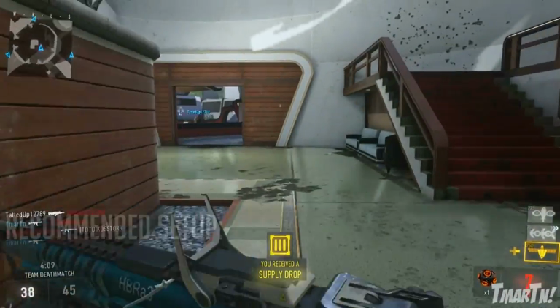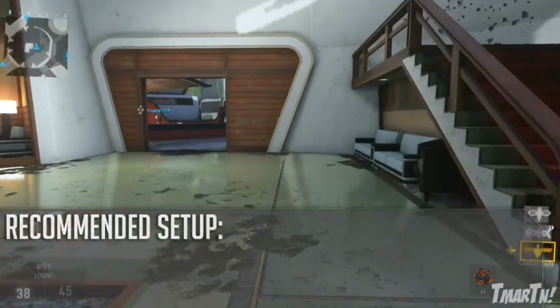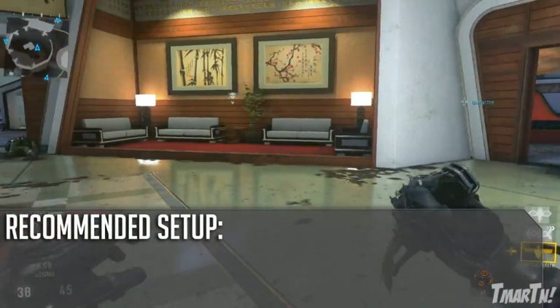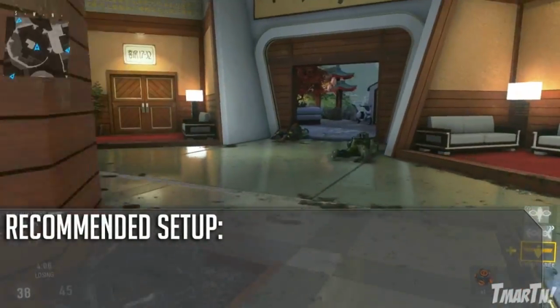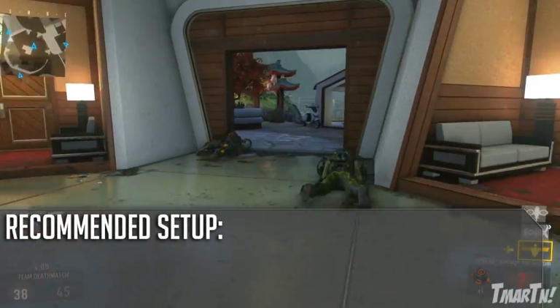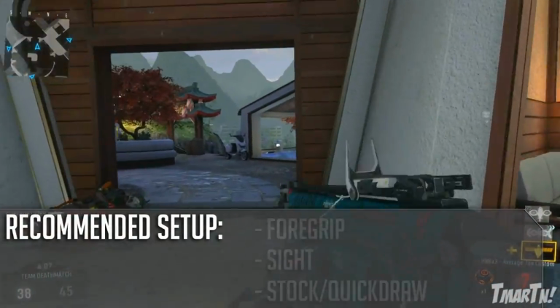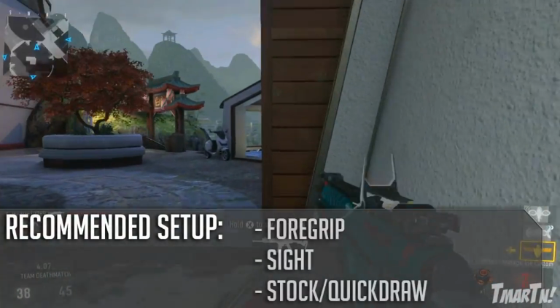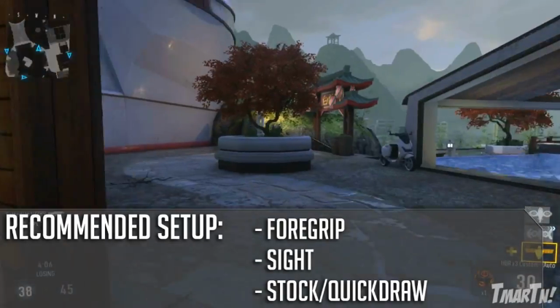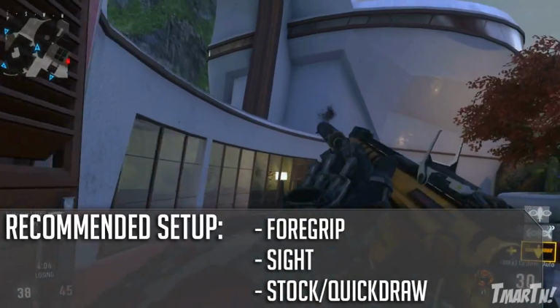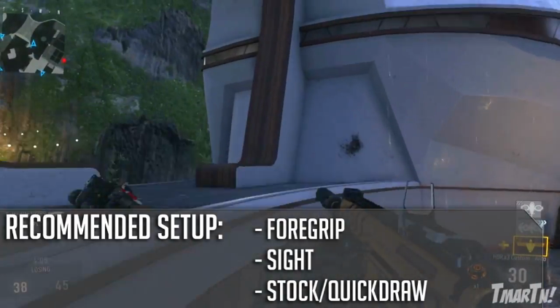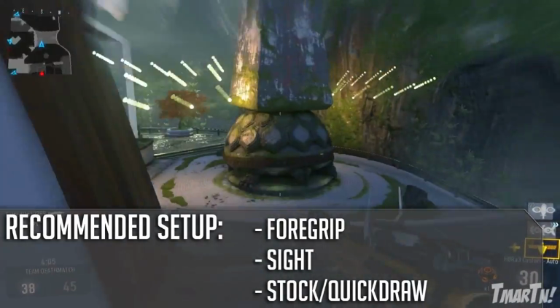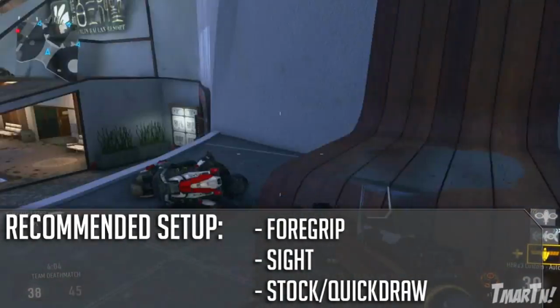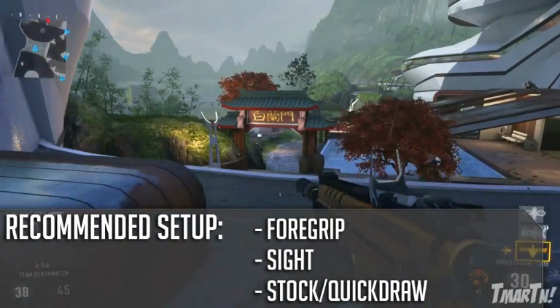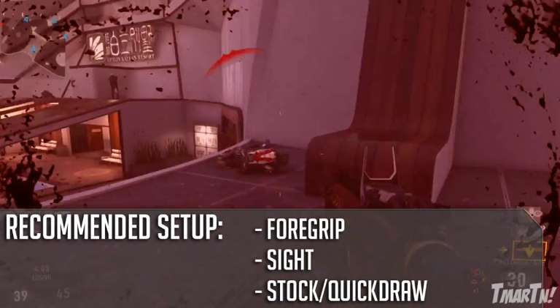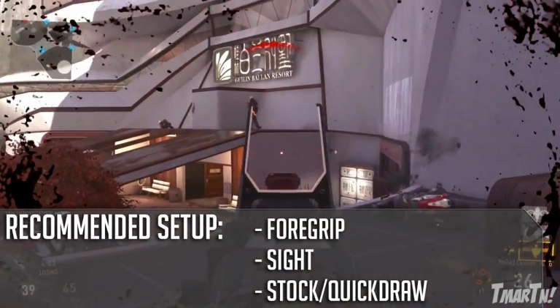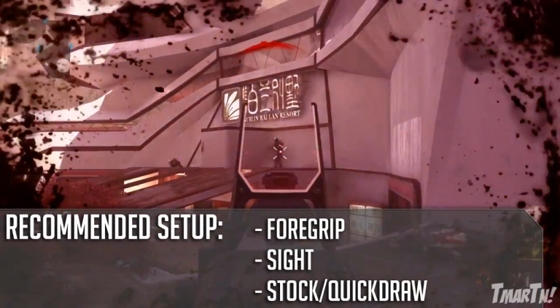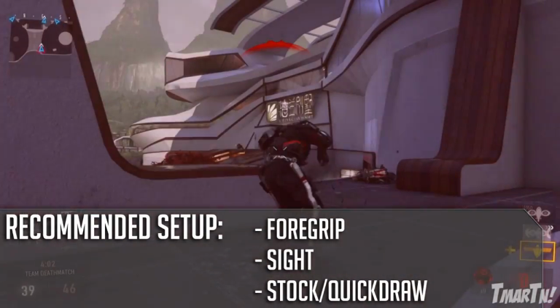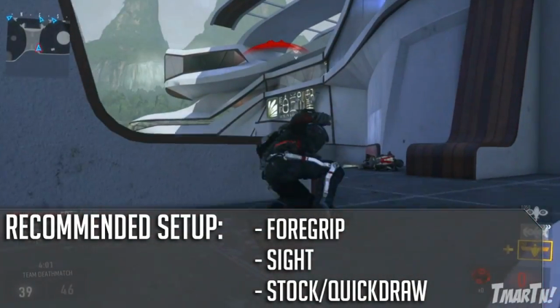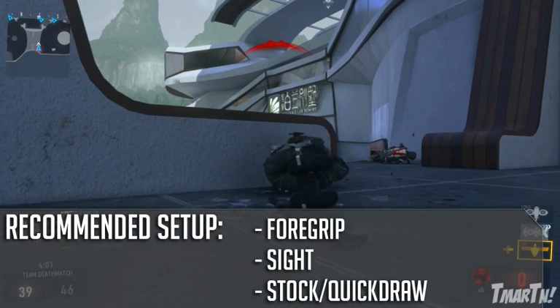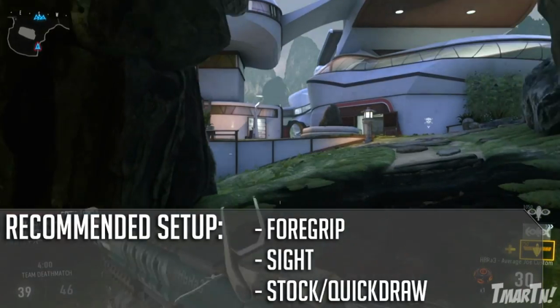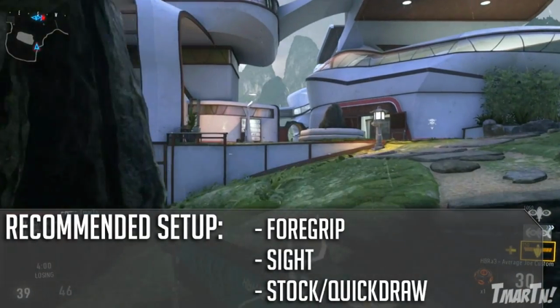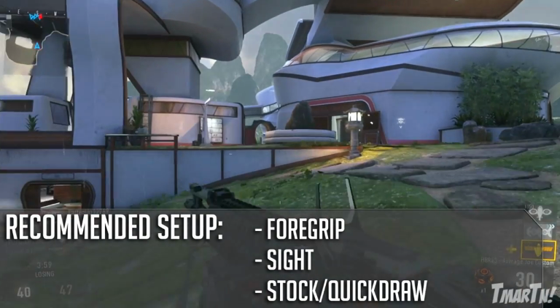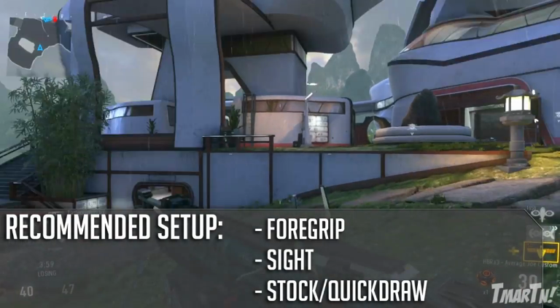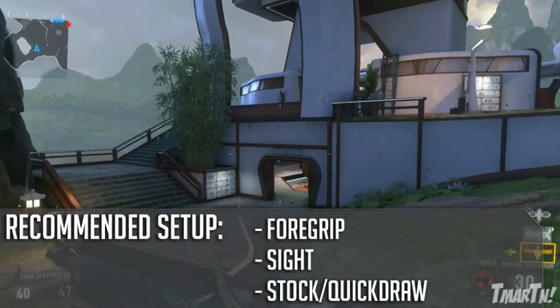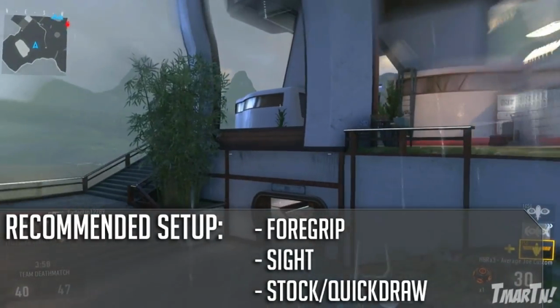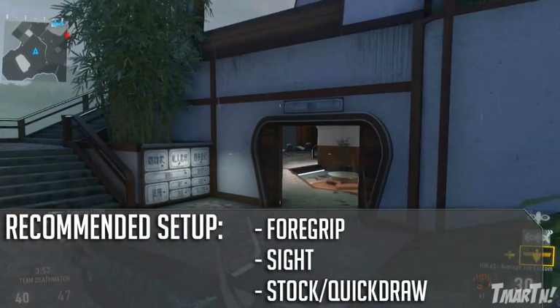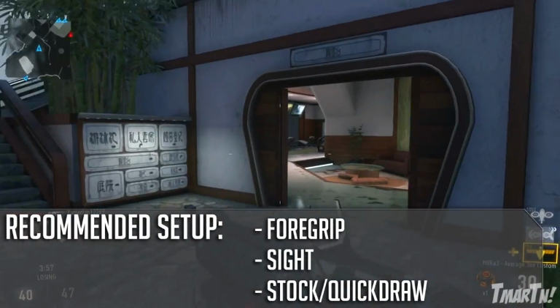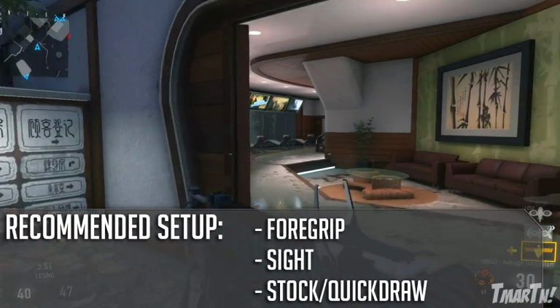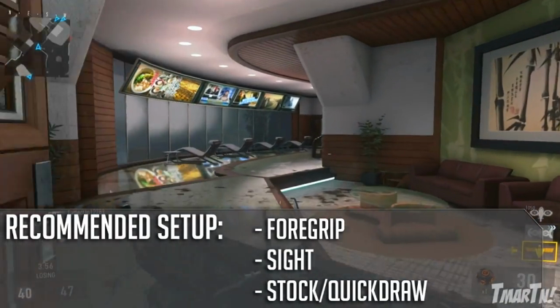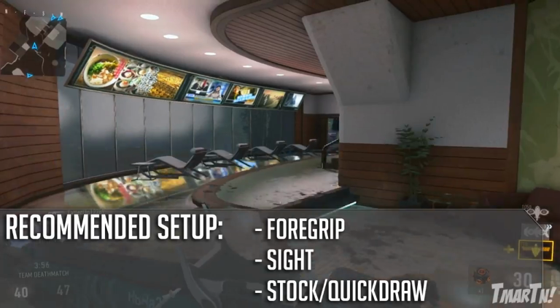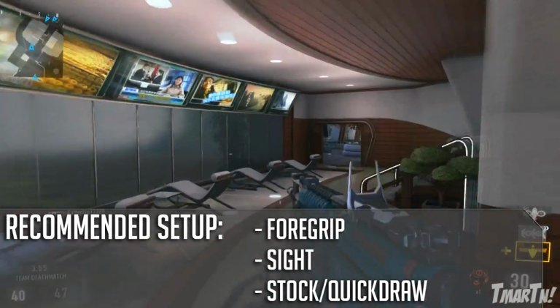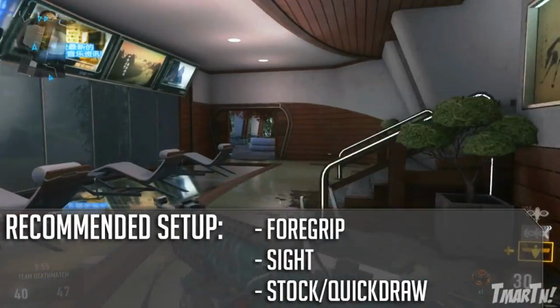For my recommended setup: like I said, foregrip is an absolute must. I also like some sort of sight on it just because those iron sights aren't really that good — usually I run with a red dot. And then stock and quickdraw are both great attachments for pretty much any assault rifle, so you can switch those in as you like.